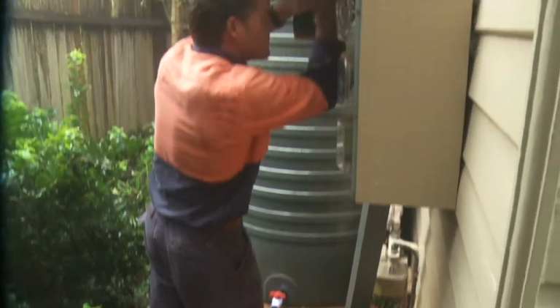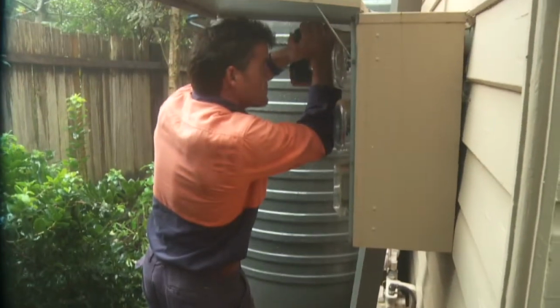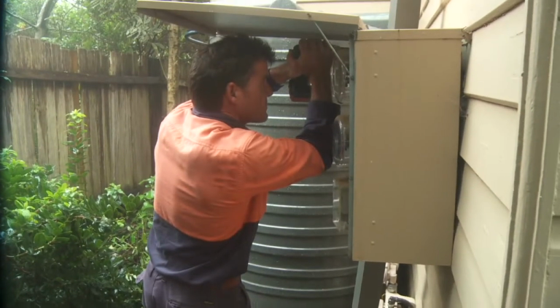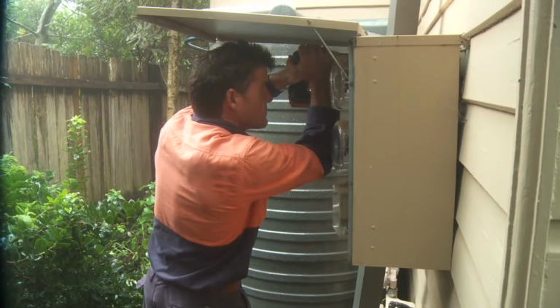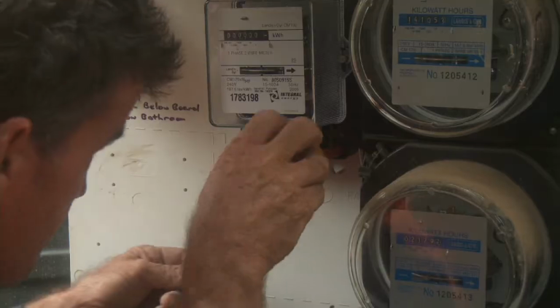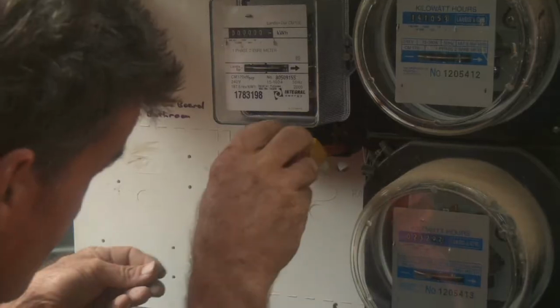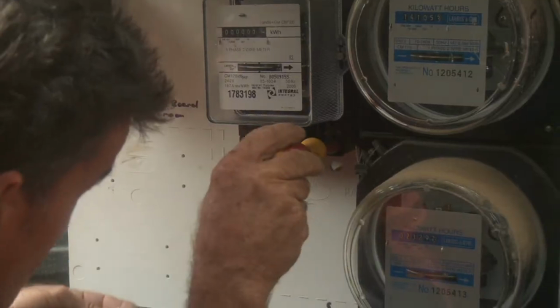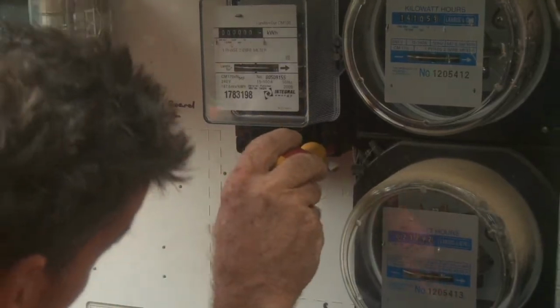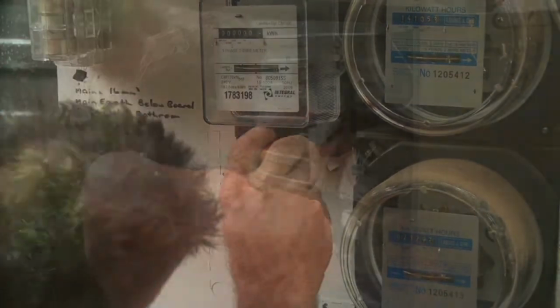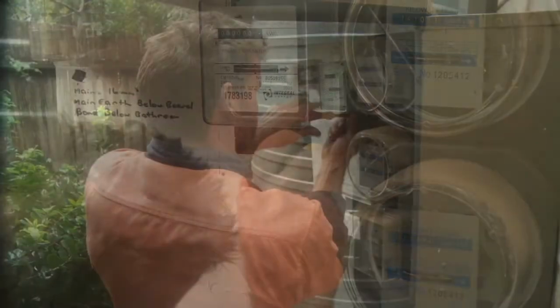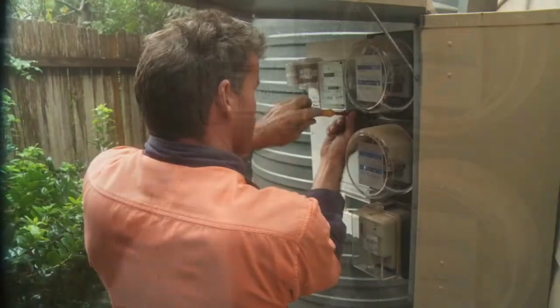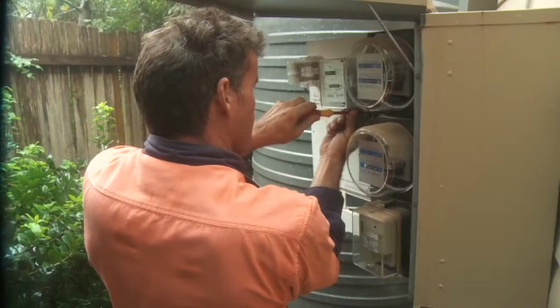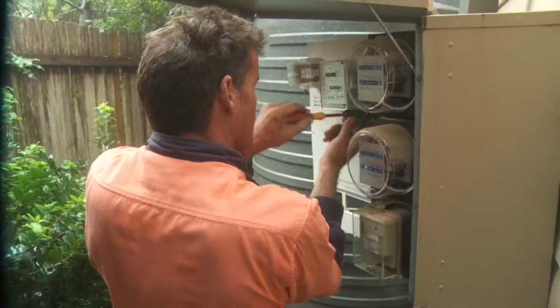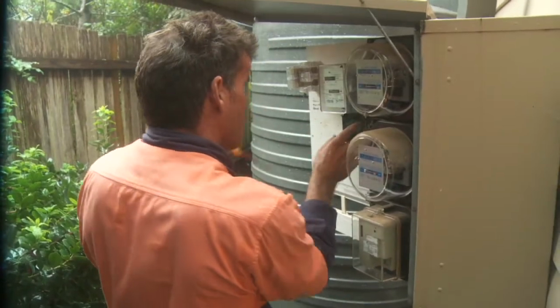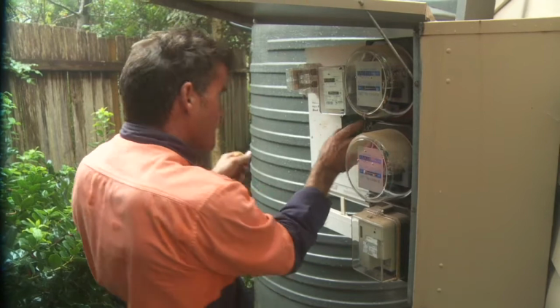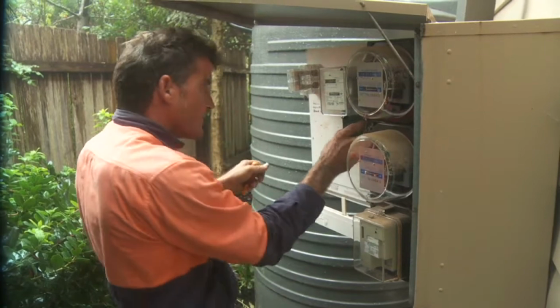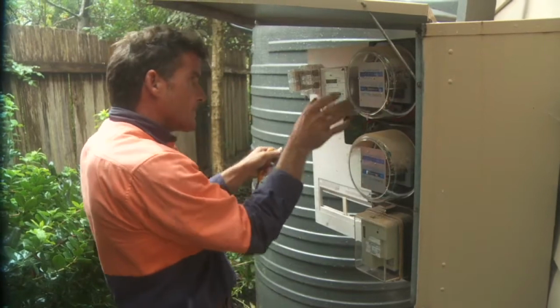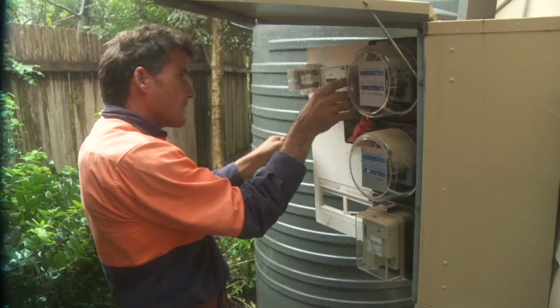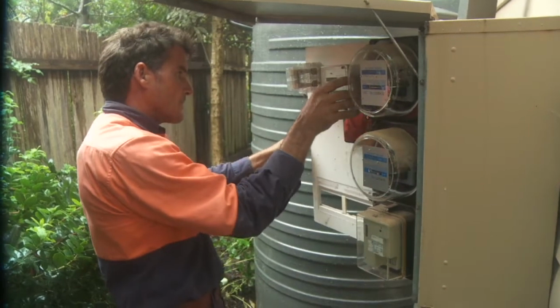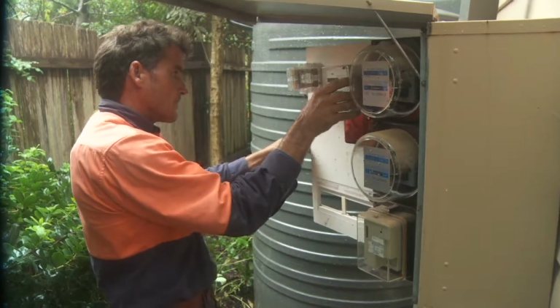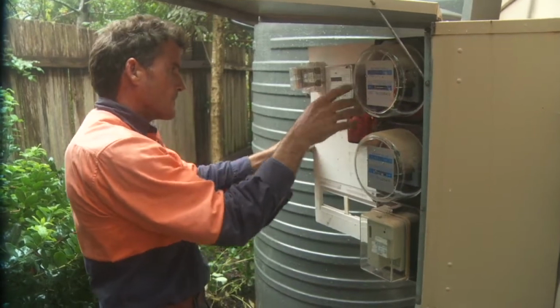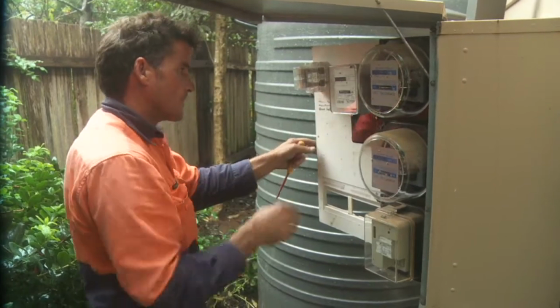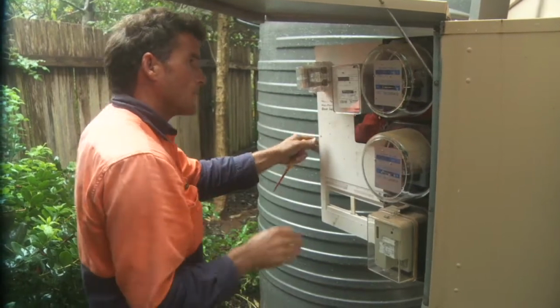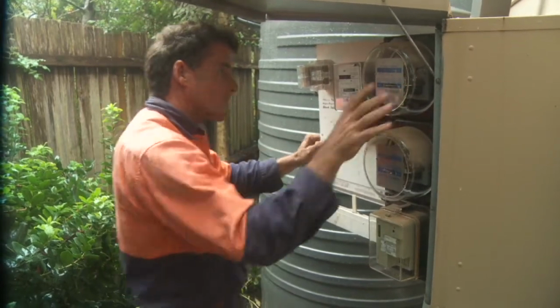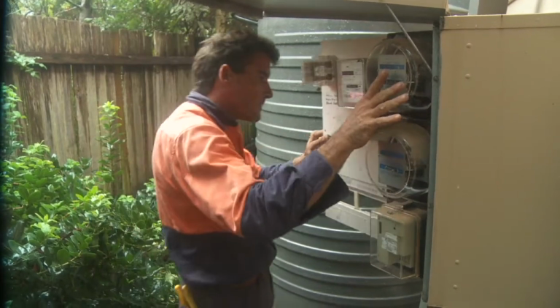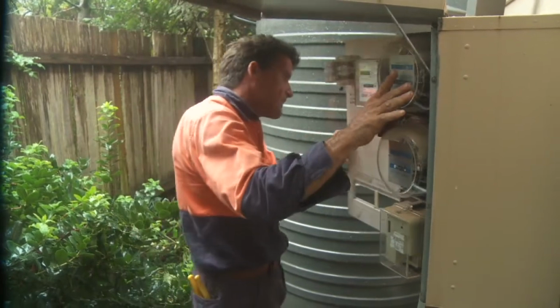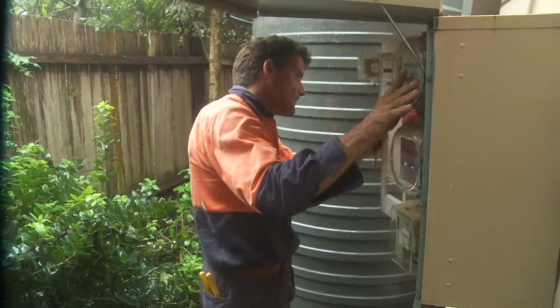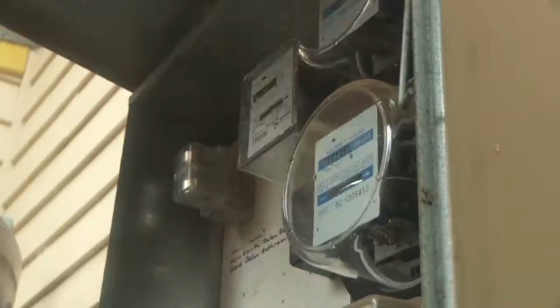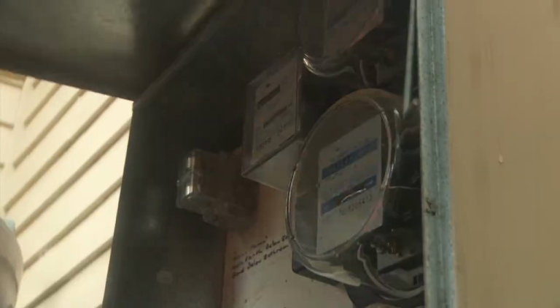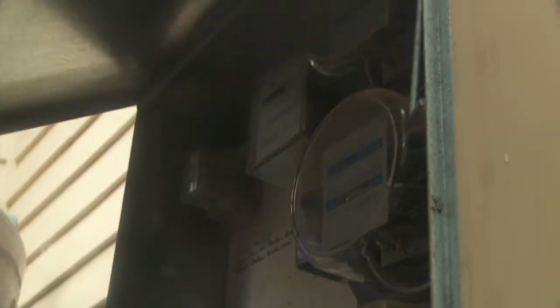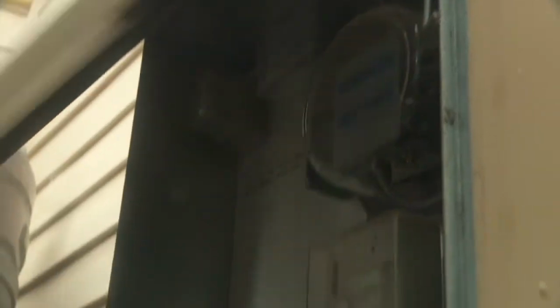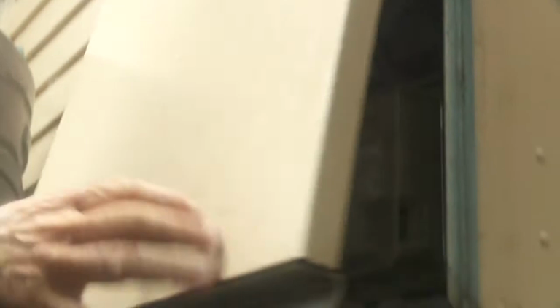And because Blue Mountain Solar has its own accredited service provider, we can turn your system on the very same day, which means you start saving immediately.